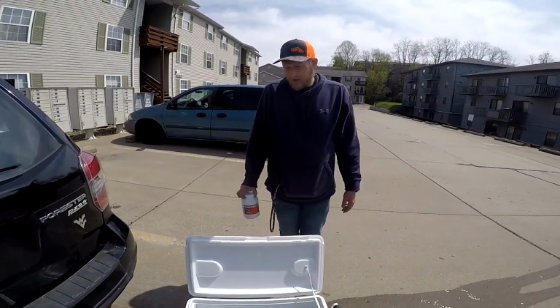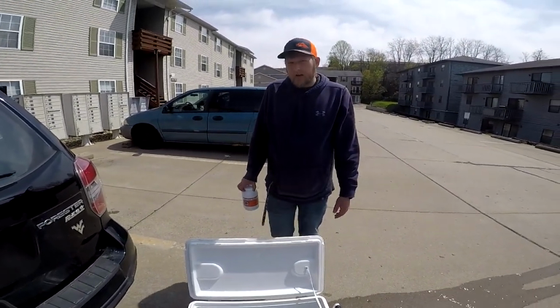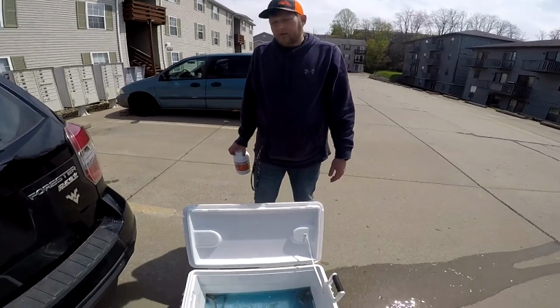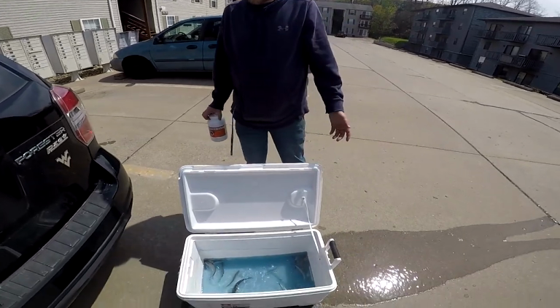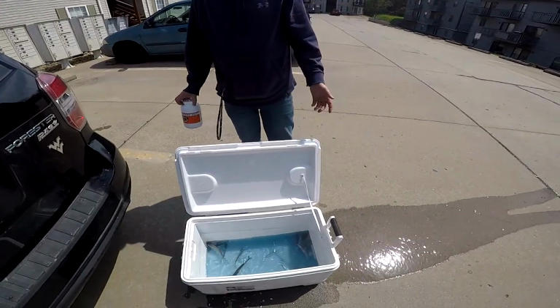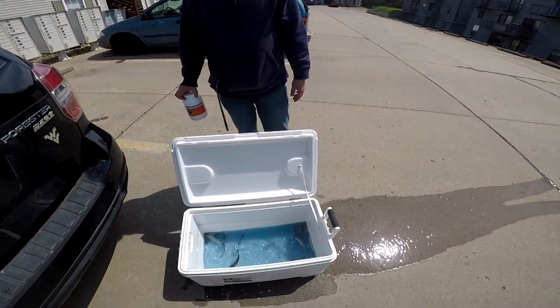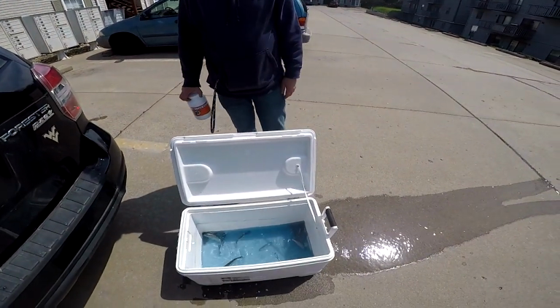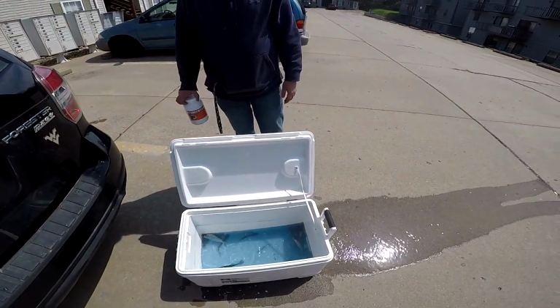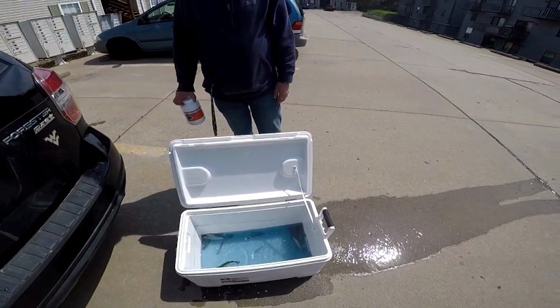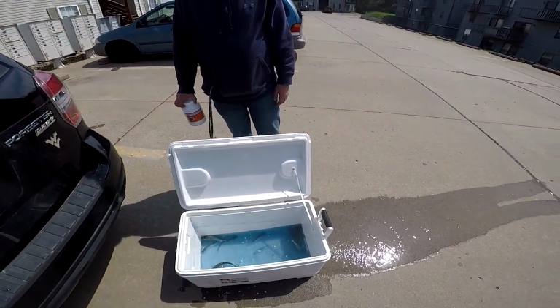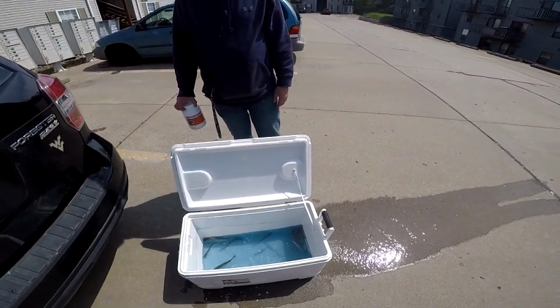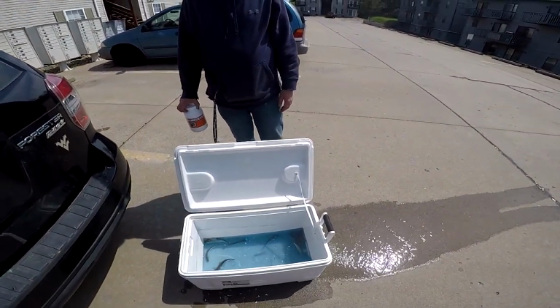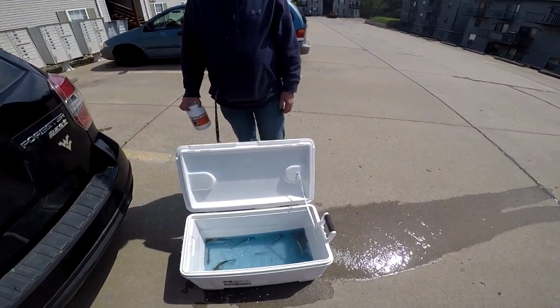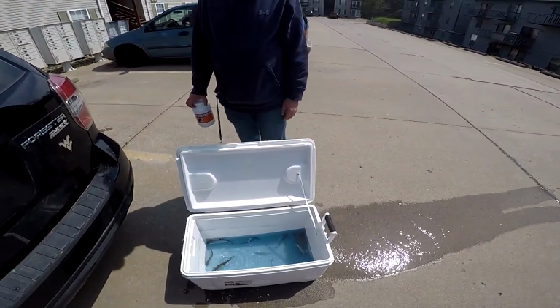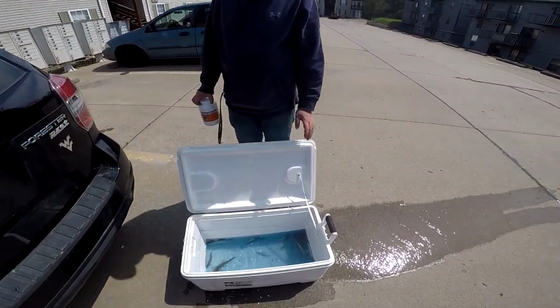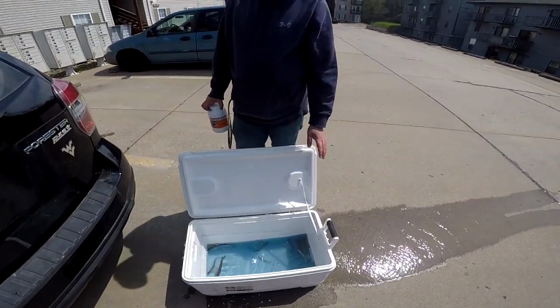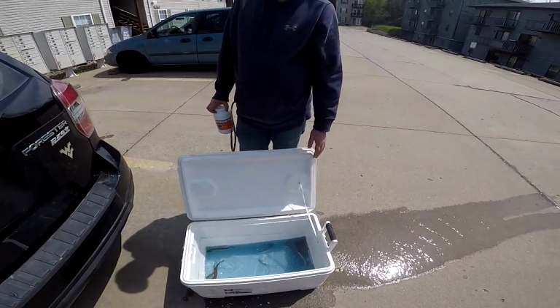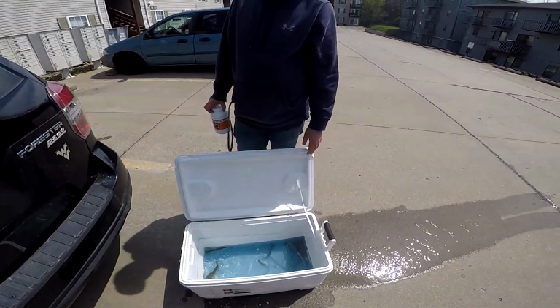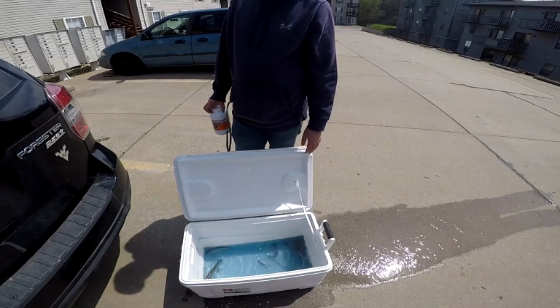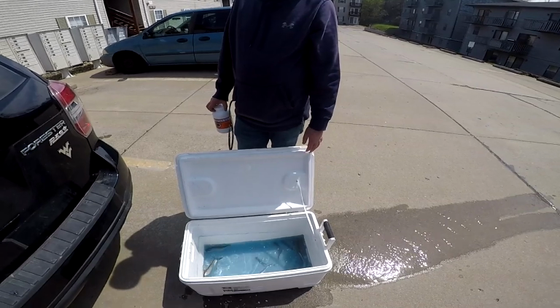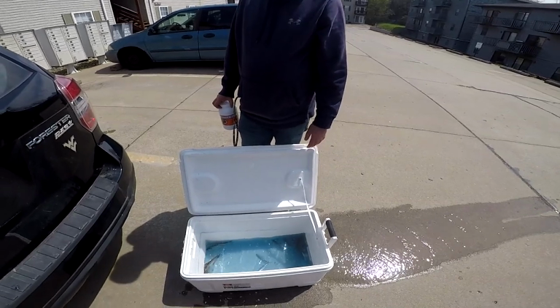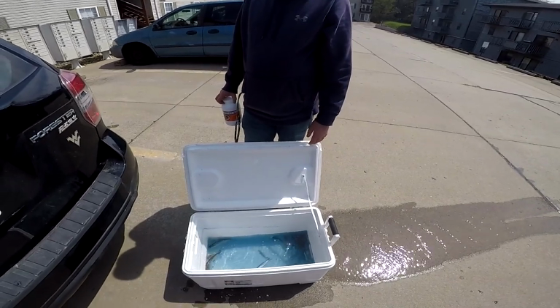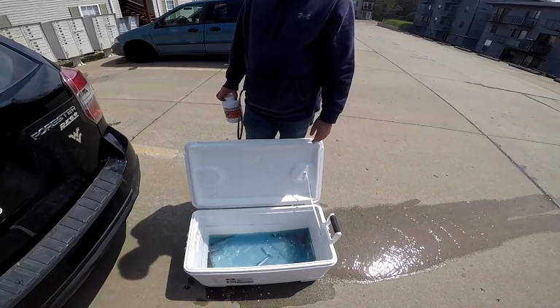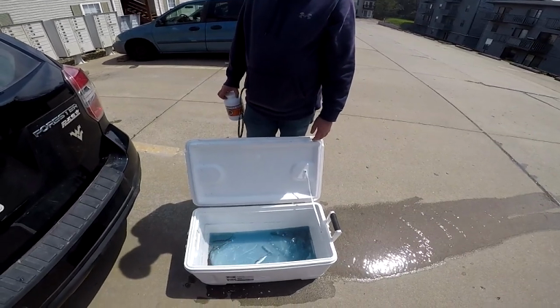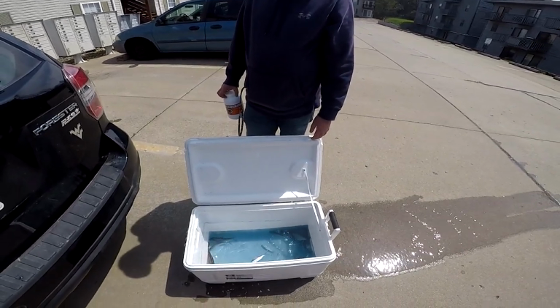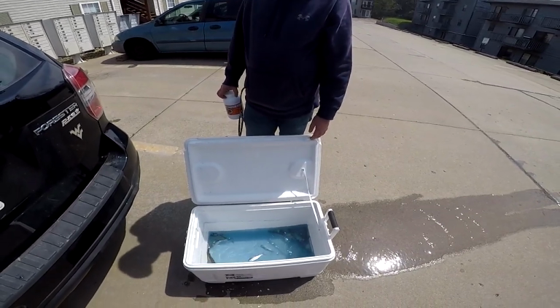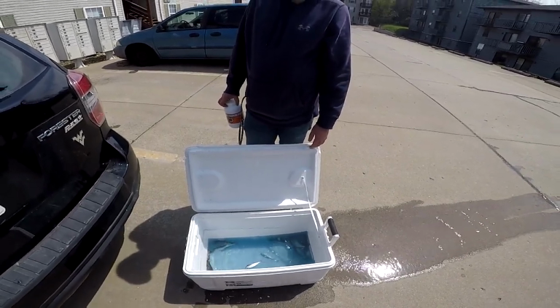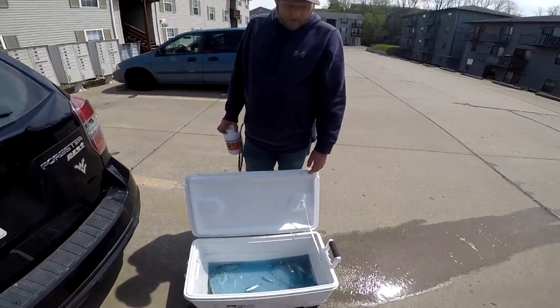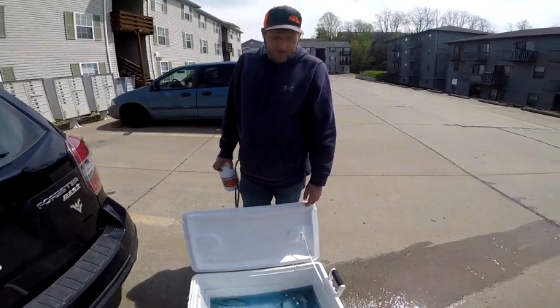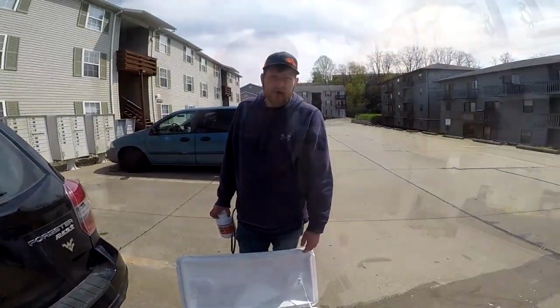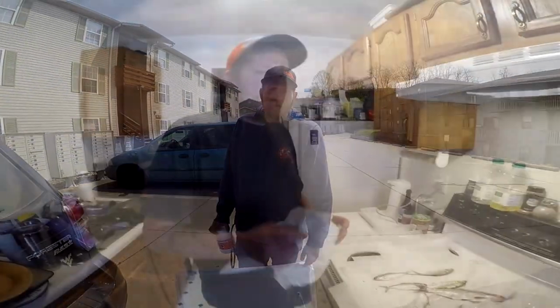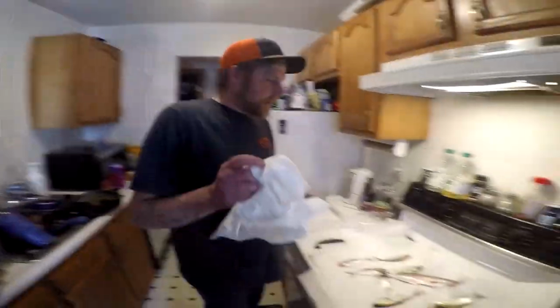I got one of the little cheap Walmart pumps. Now I'm just going to drain the water off, and then I'll get back with you when we get in the kitchen.